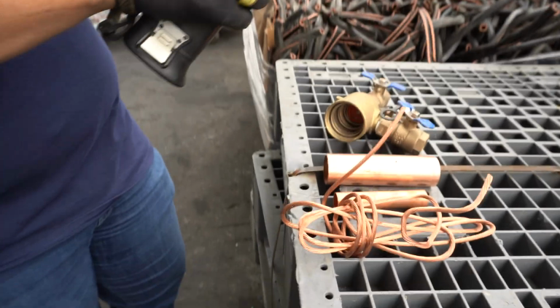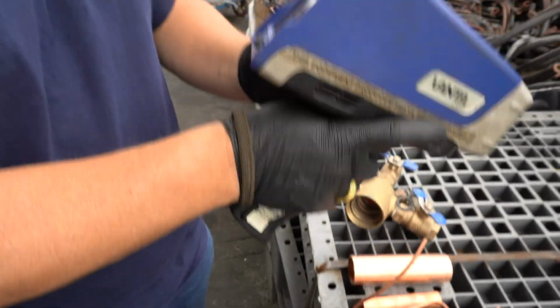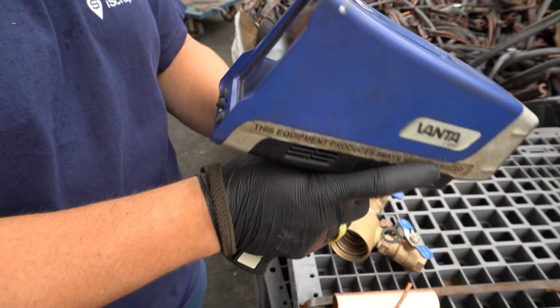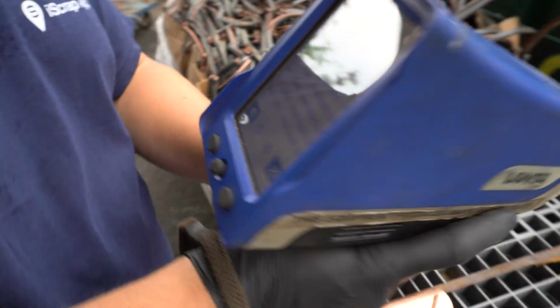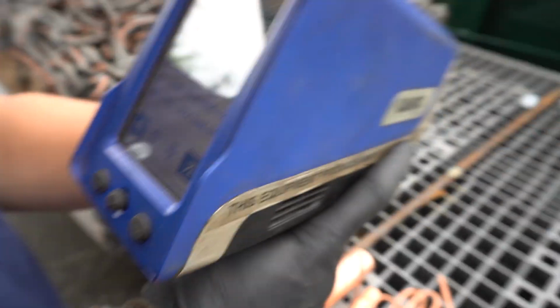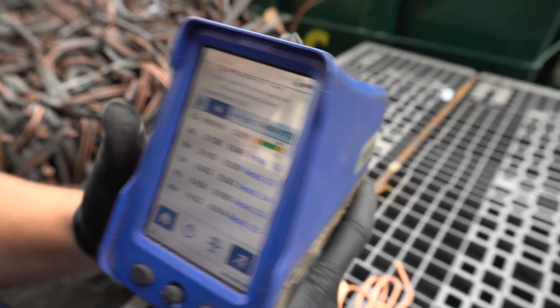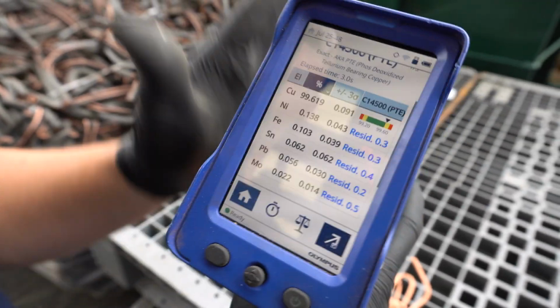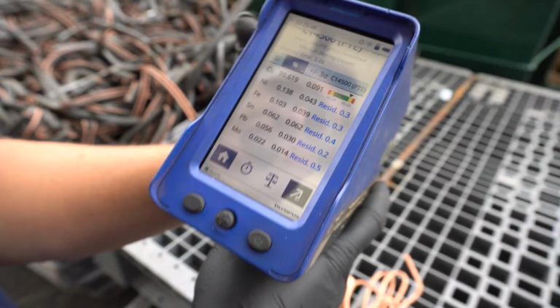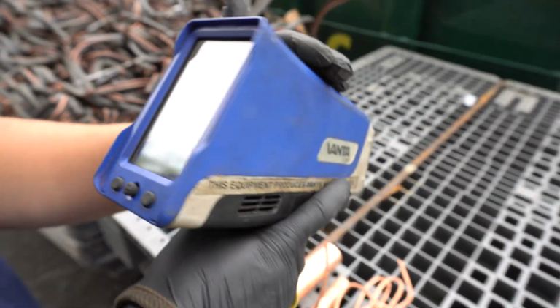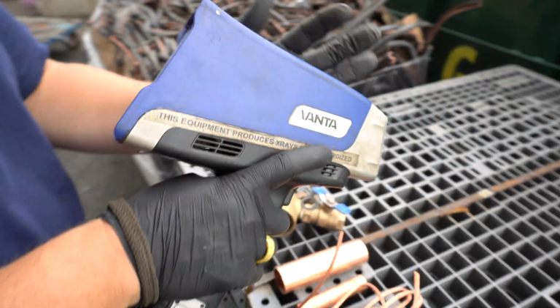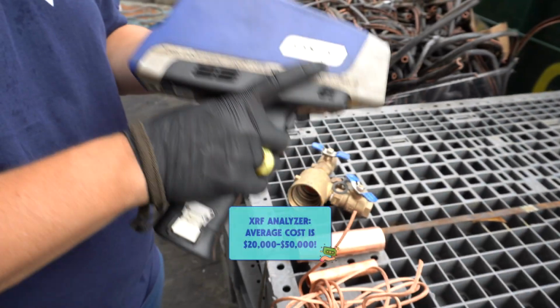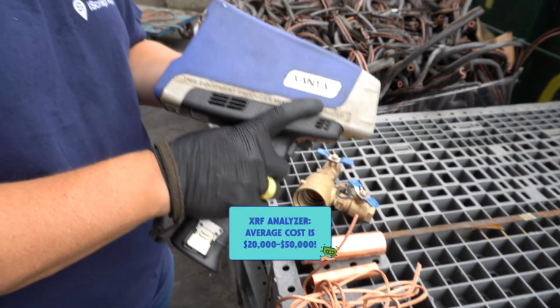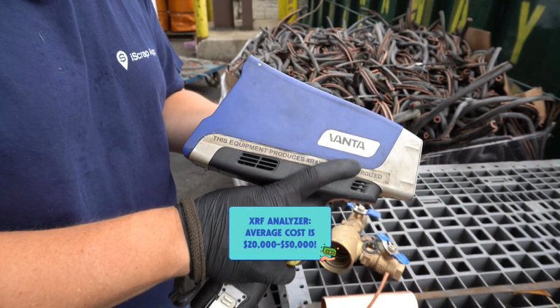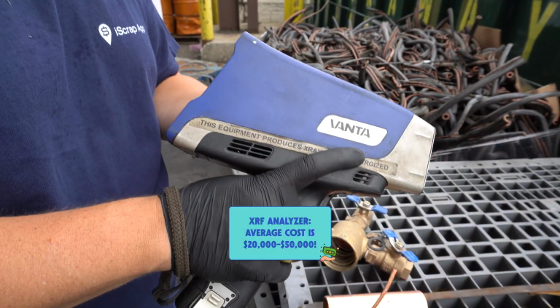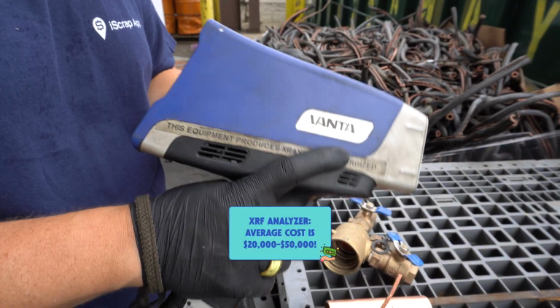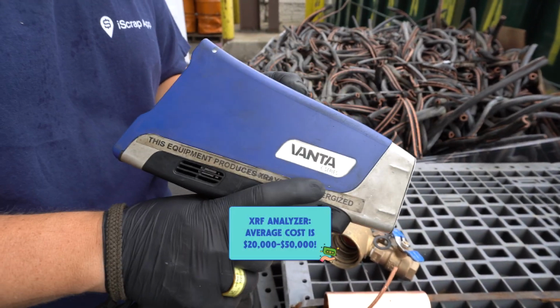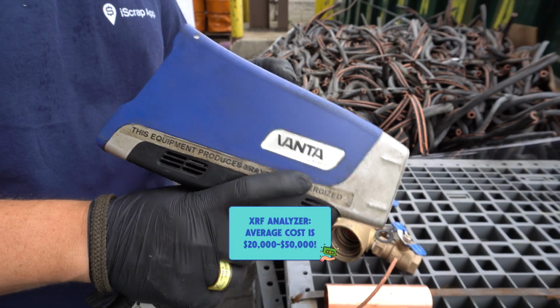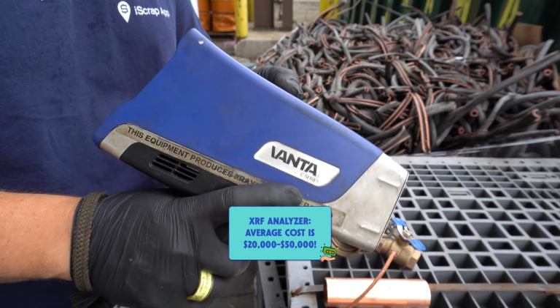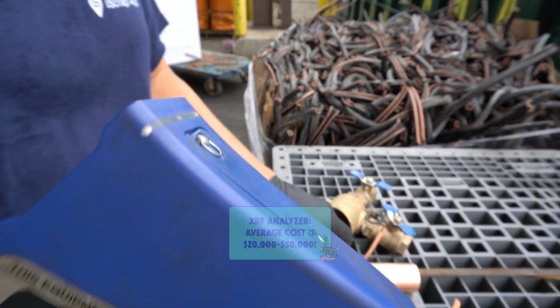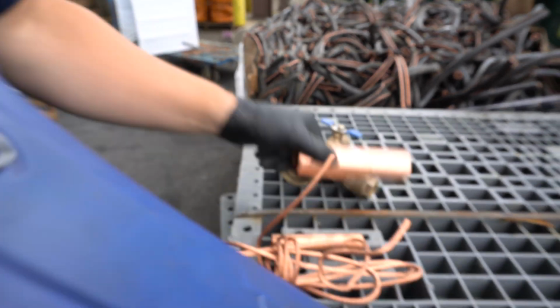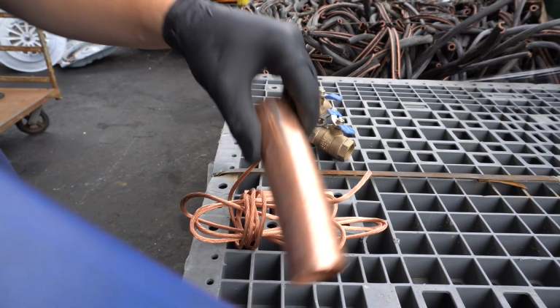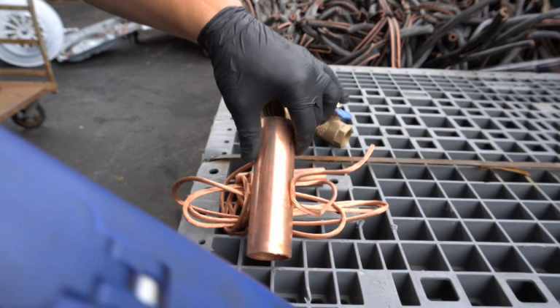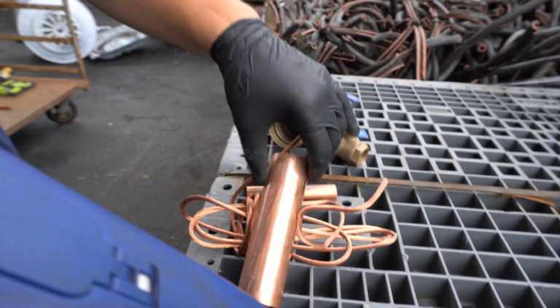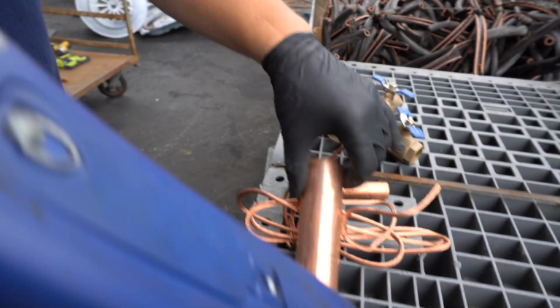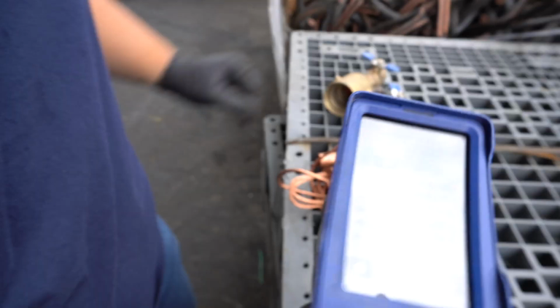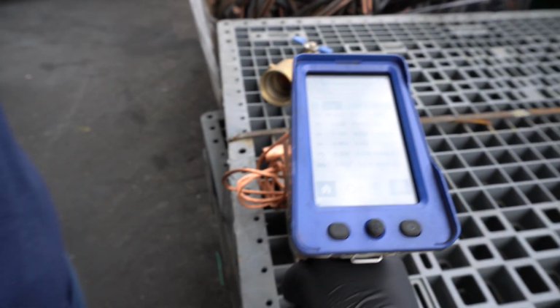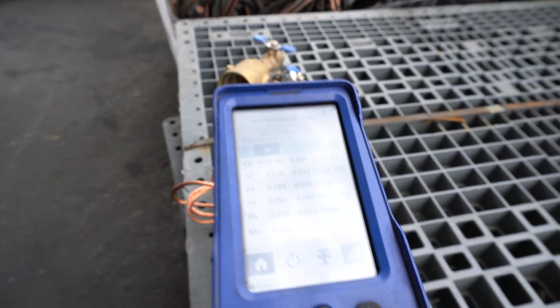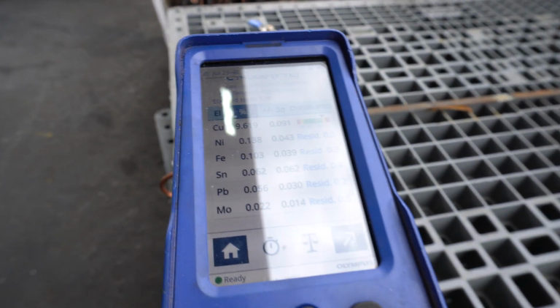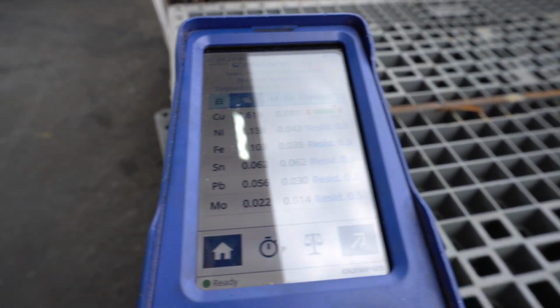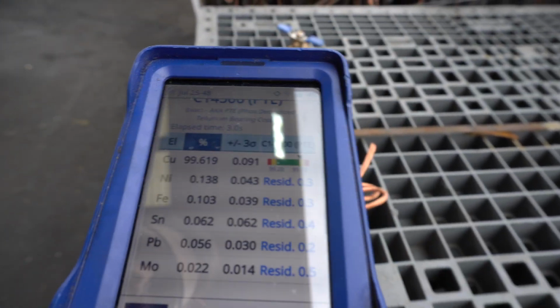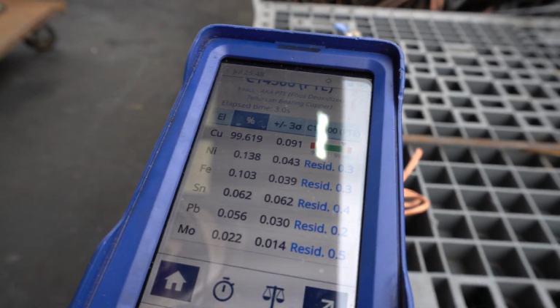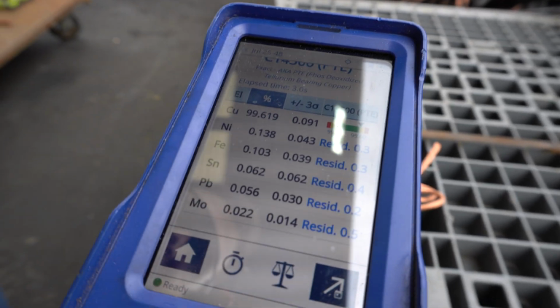This is an analyzer. Most people outside of scrap yards are not going to be buying these — they're tens of thousands of dollars — but at least we can show you some of the differences. We're going to take this piece of copper tubing, analyze it, and see what kind of contents are inside.